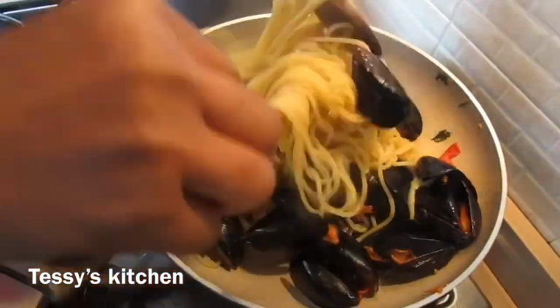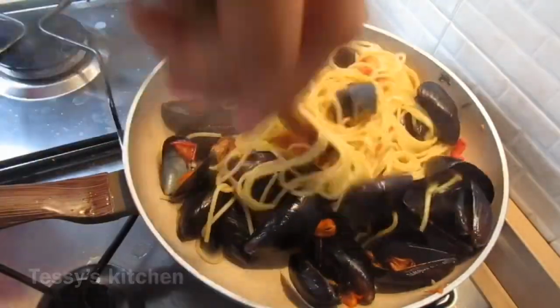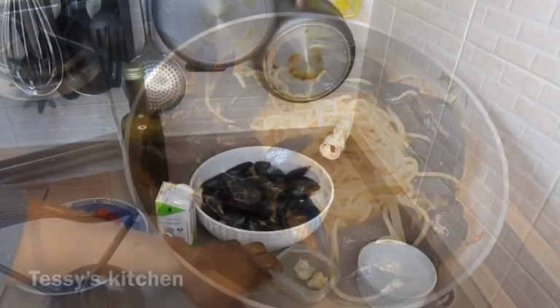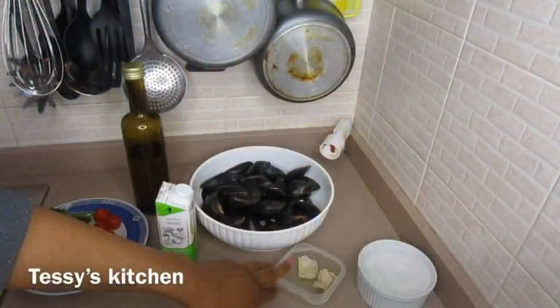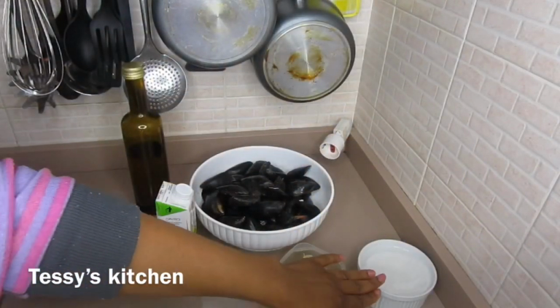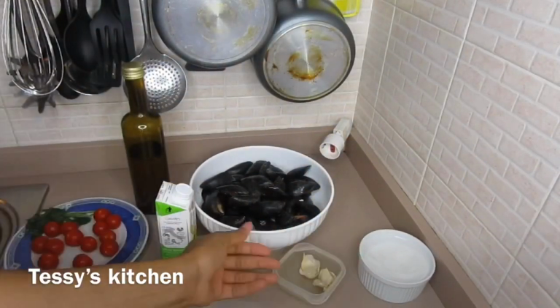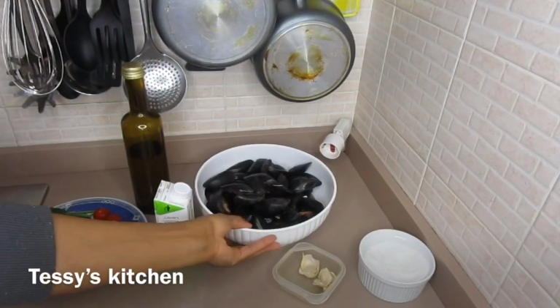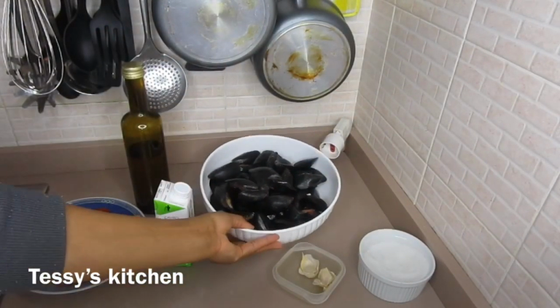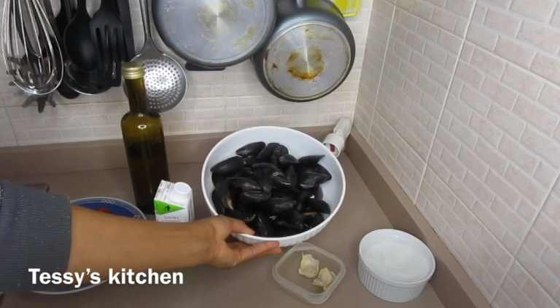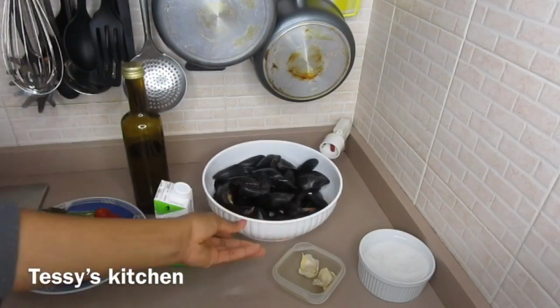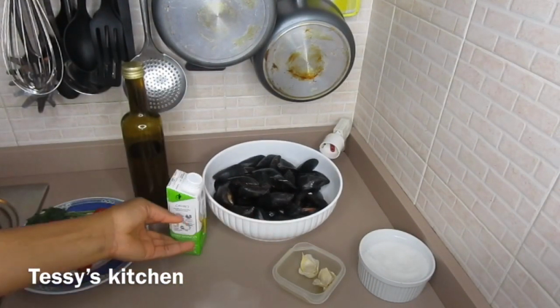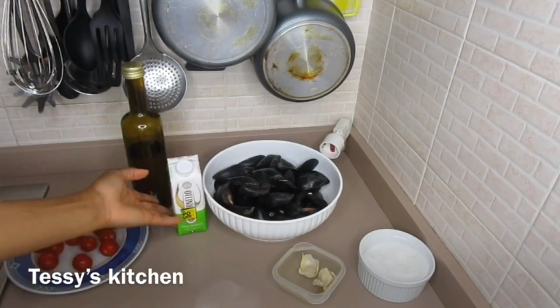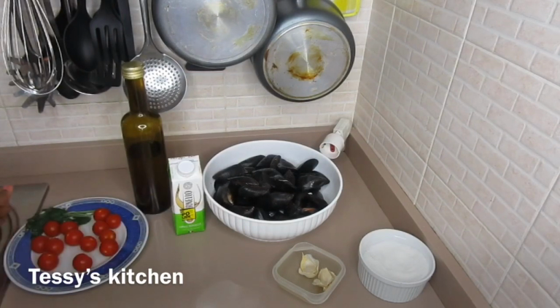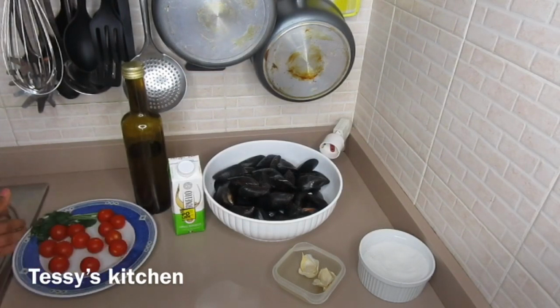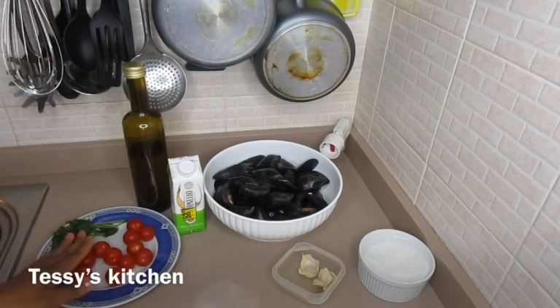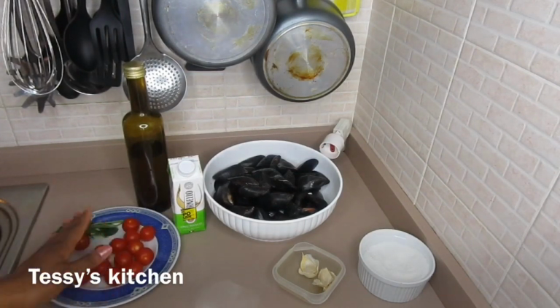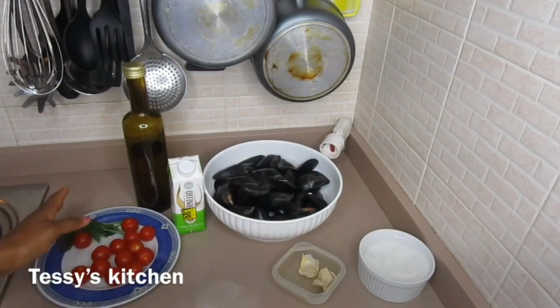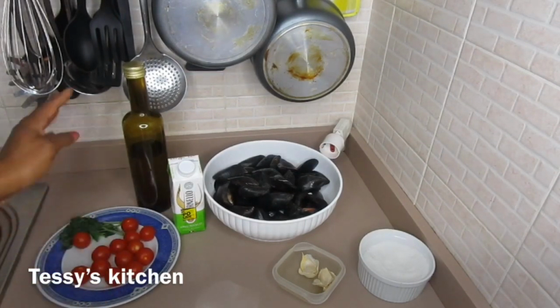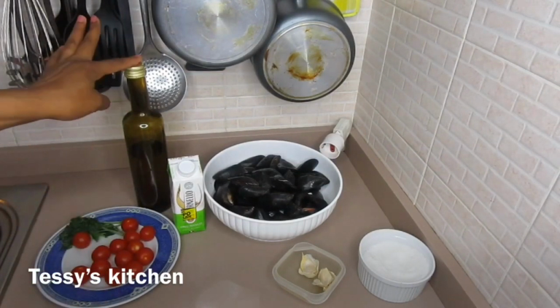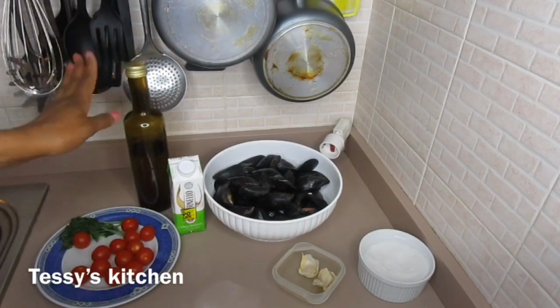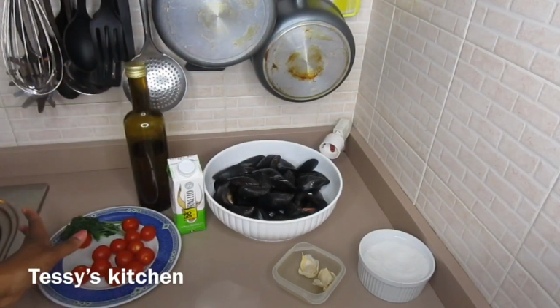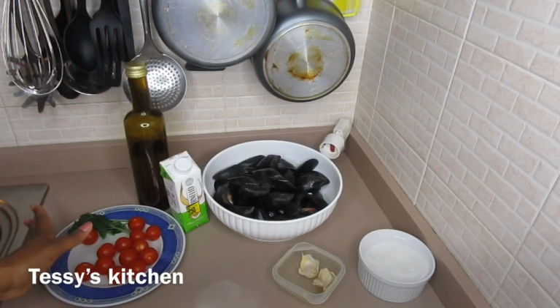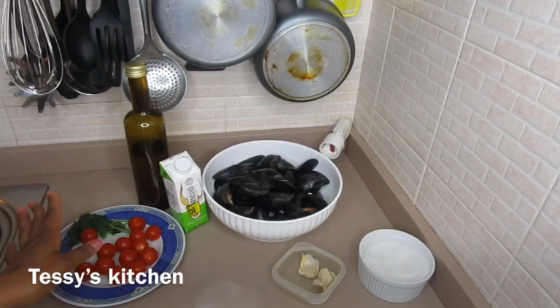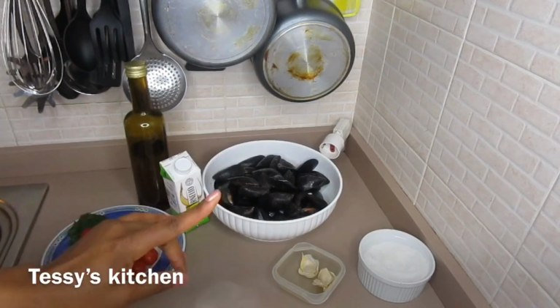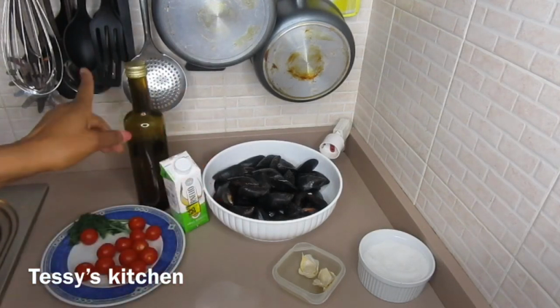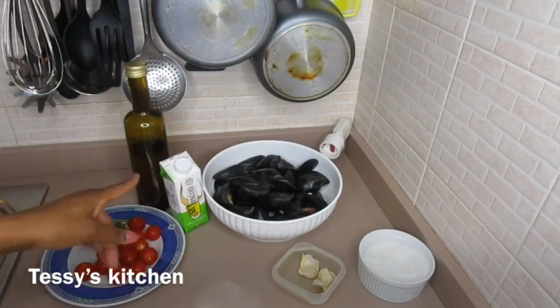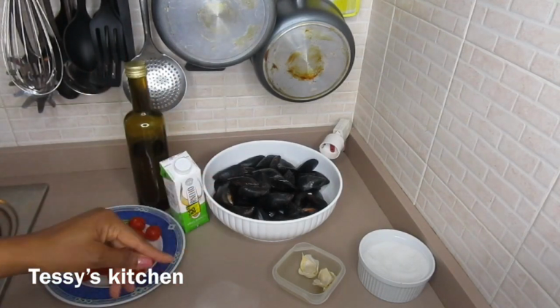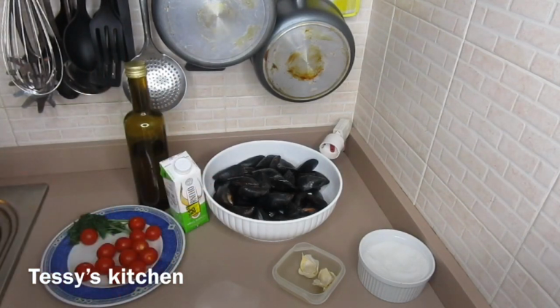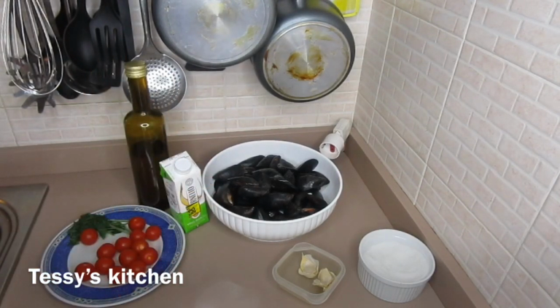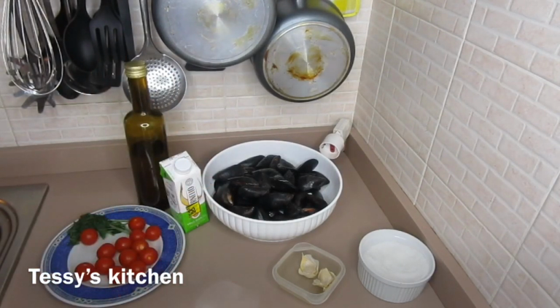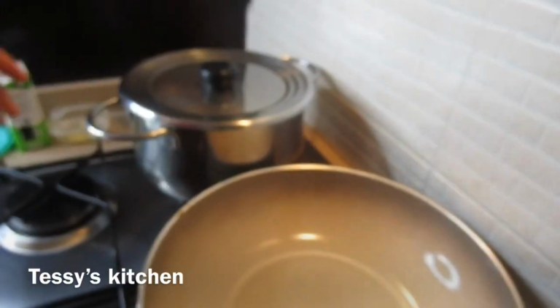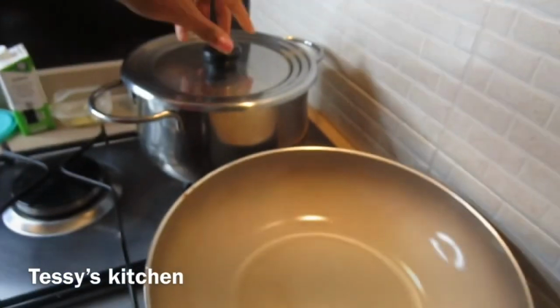You need a few ingredients for this recipe: the mussel, salt, dry white wine, tomatoes, parsley, extra virgin olive oil, and garlic. That is all you need, guys.